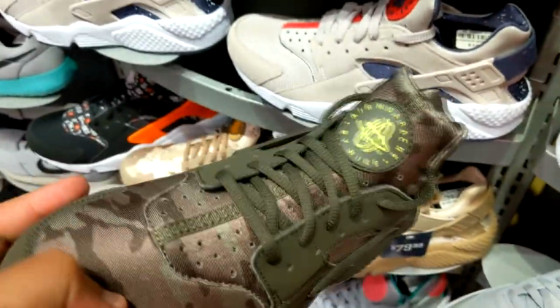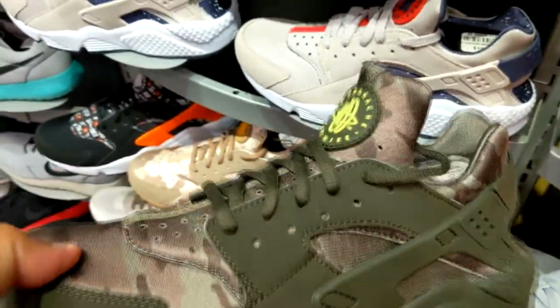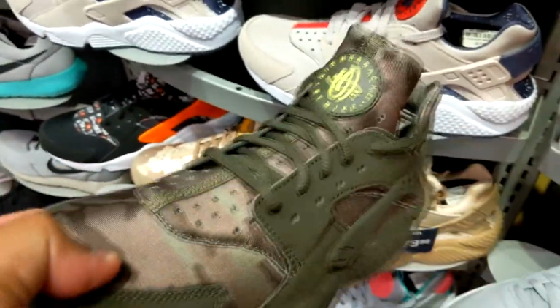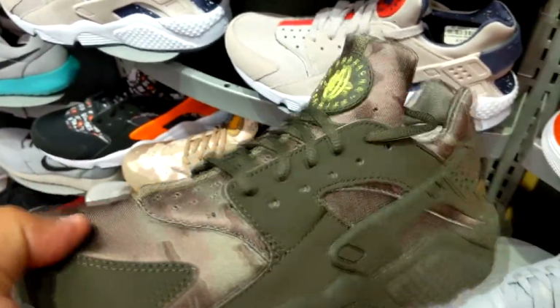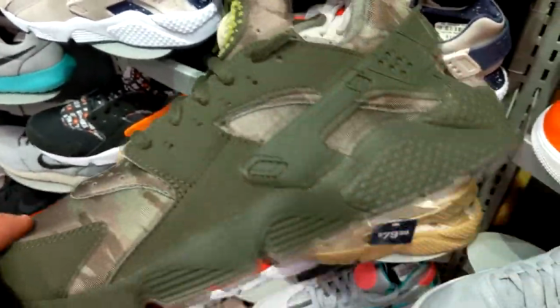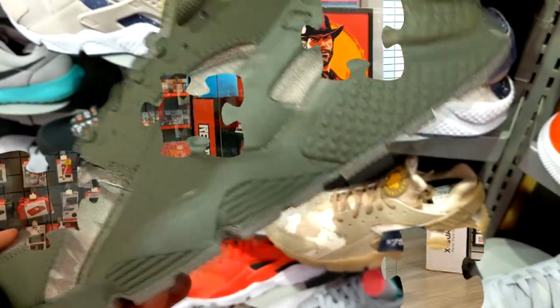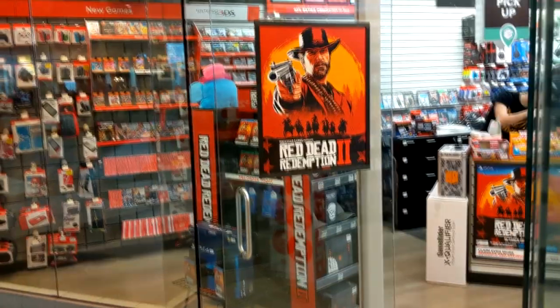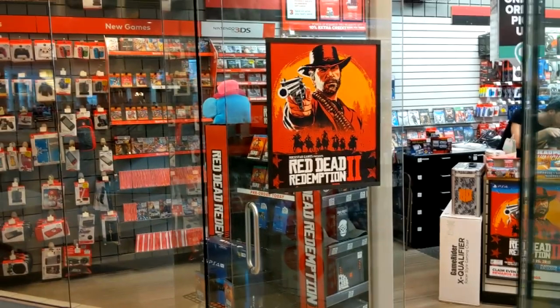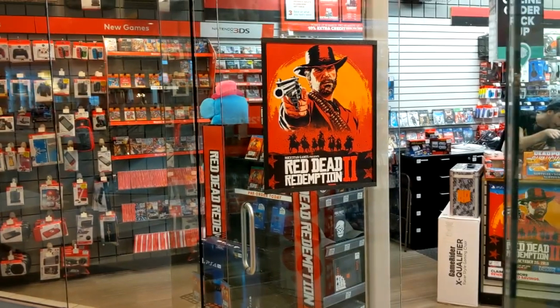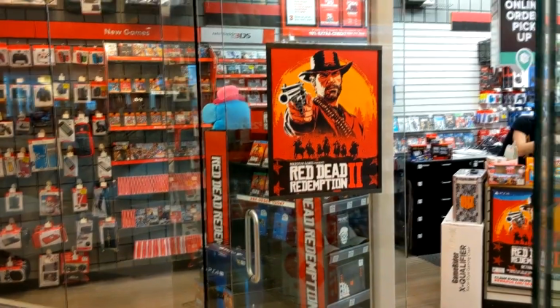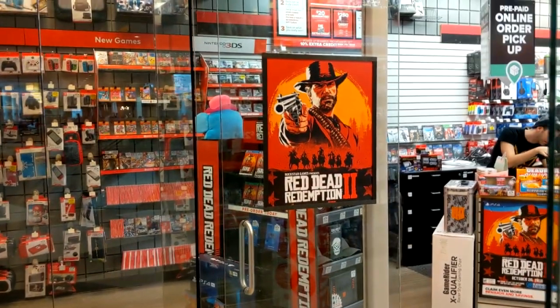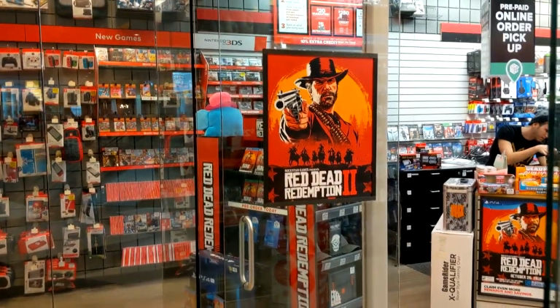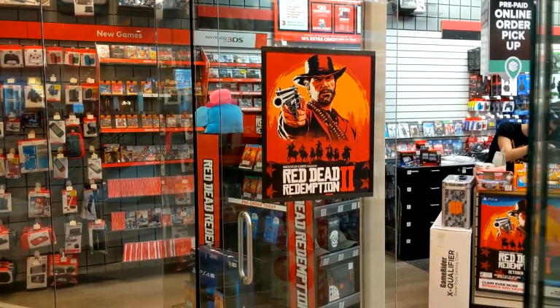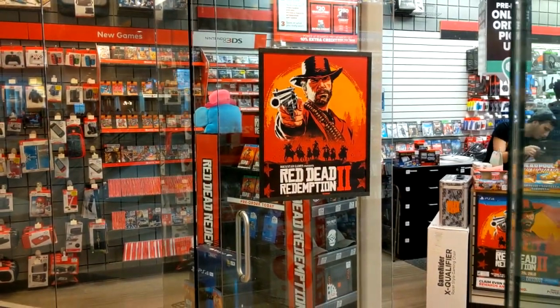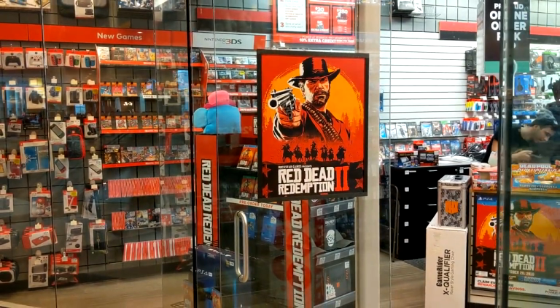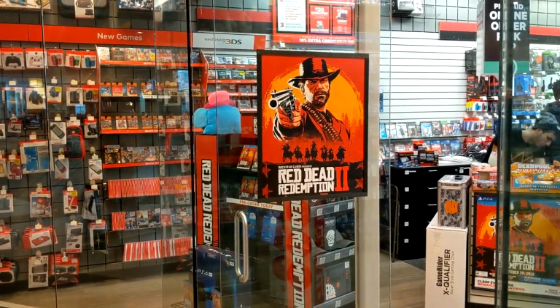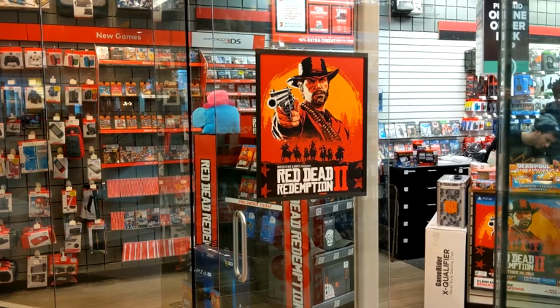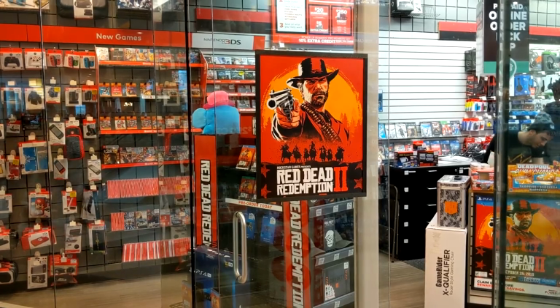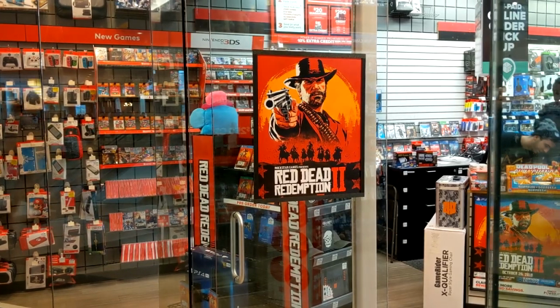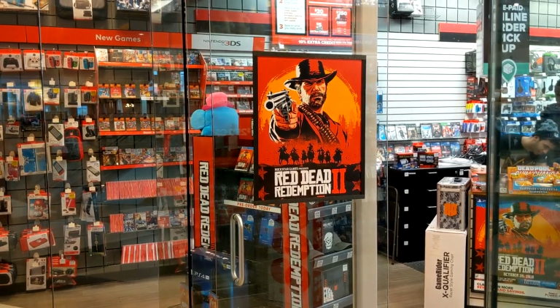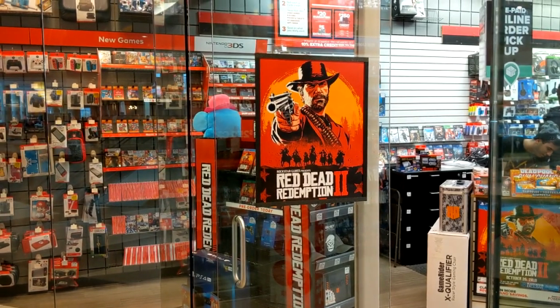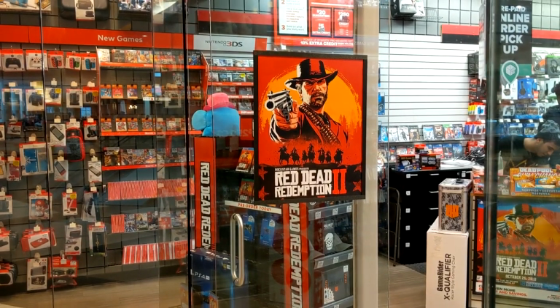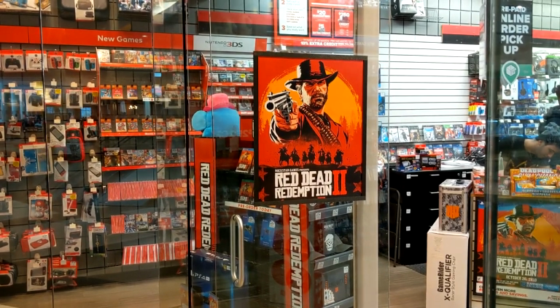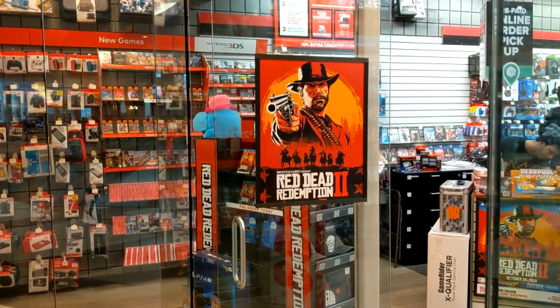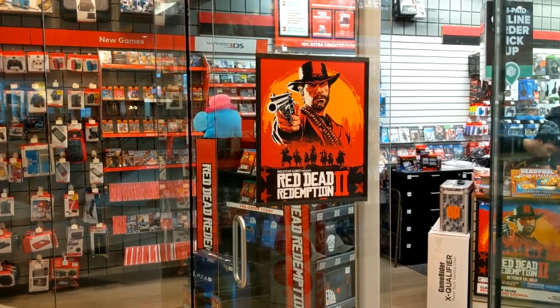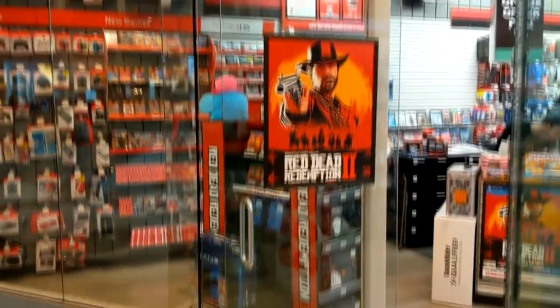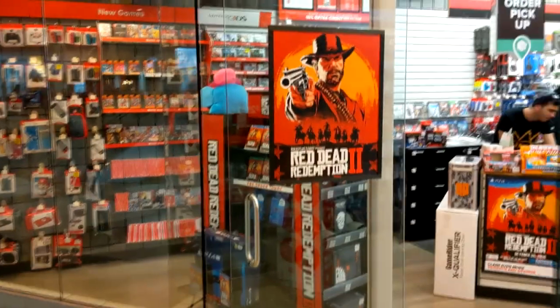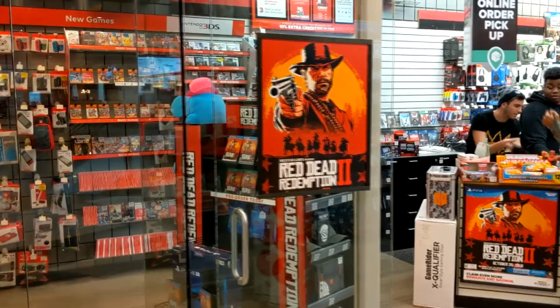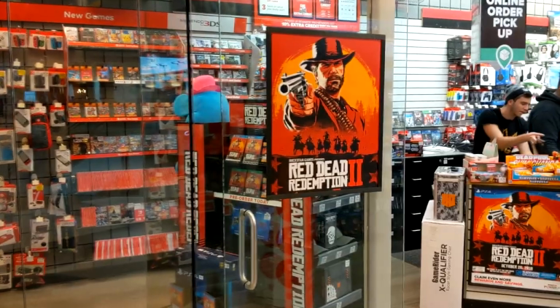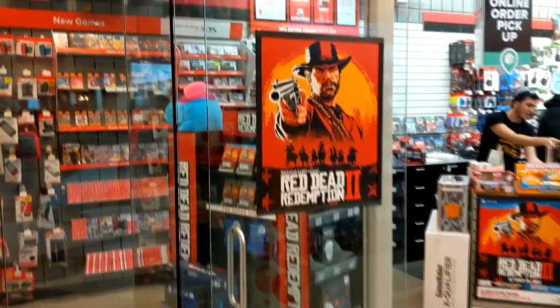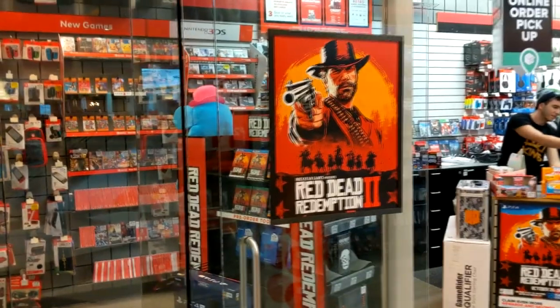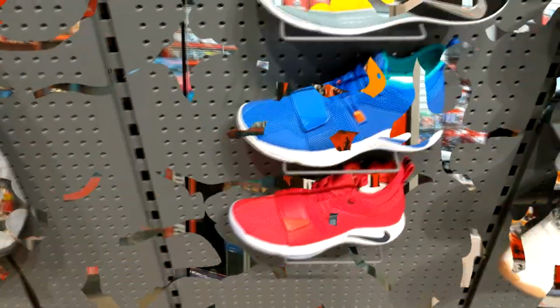They're all on sale for 80 bucks — not bad. Apparently that new Red Dead Redemption 2 dropped. If you got it, comment that down below and let me know. I played Red Dead Redemption 1 — definitely a classic game. I don't really have time to play games like that, but eventually I'll grab it.